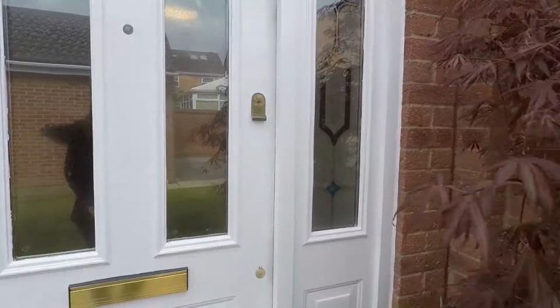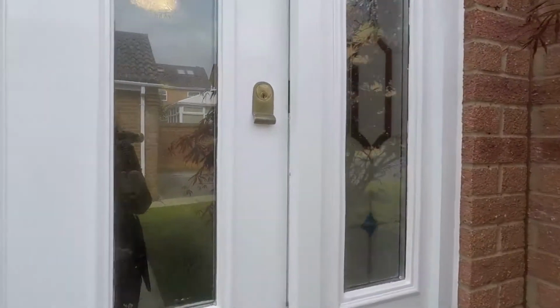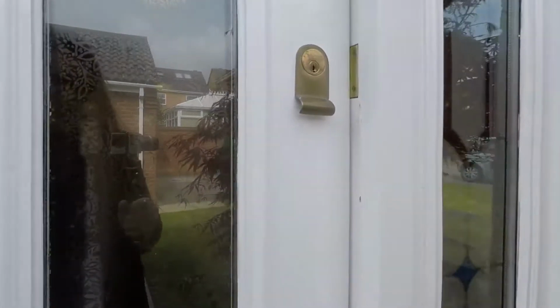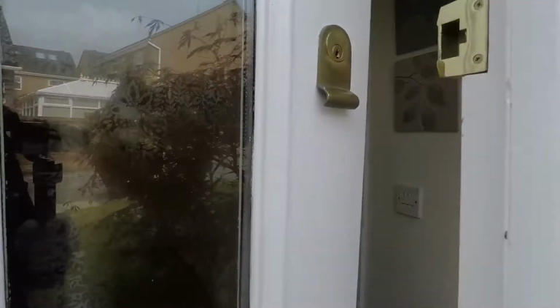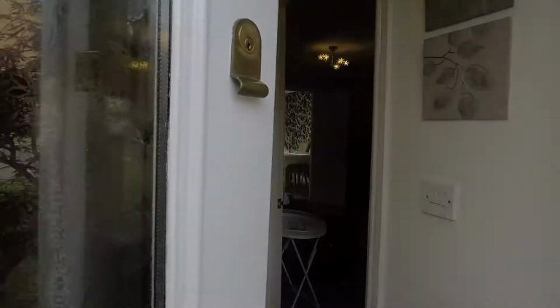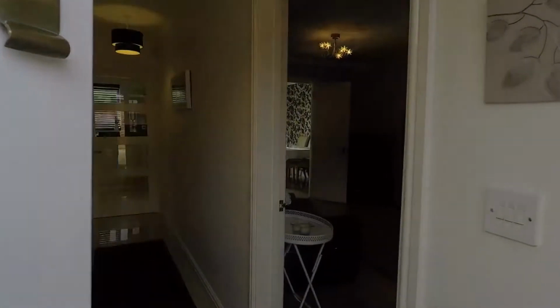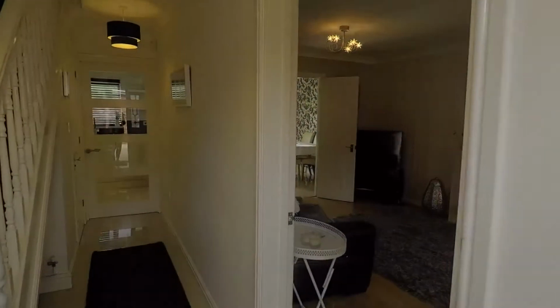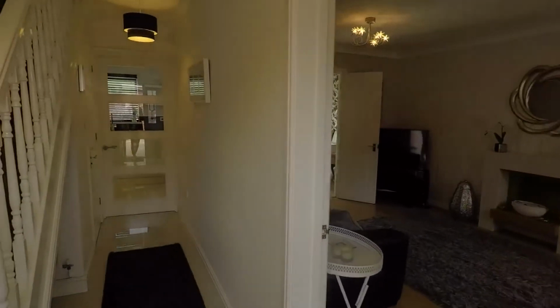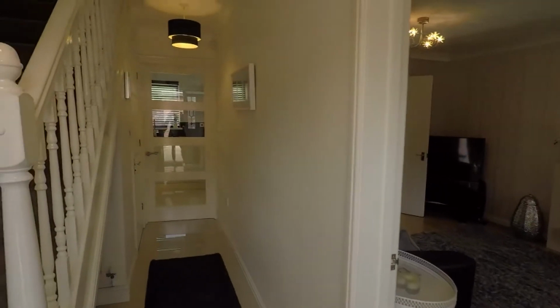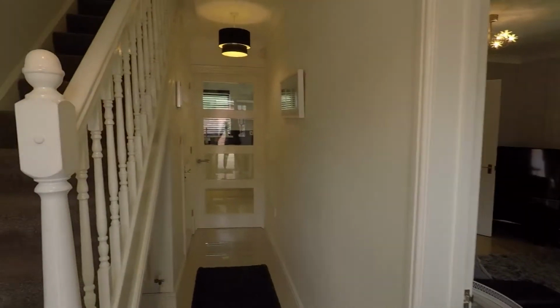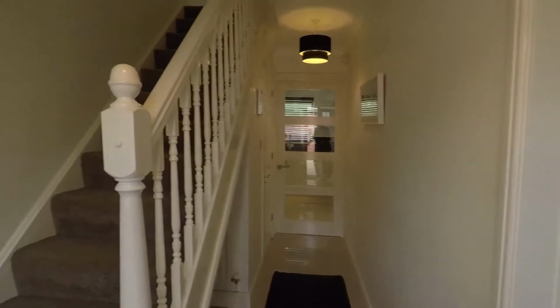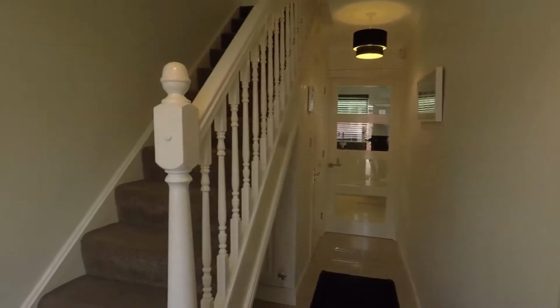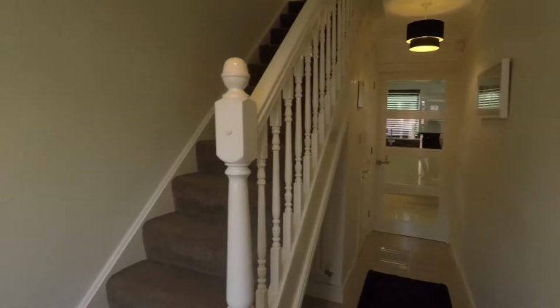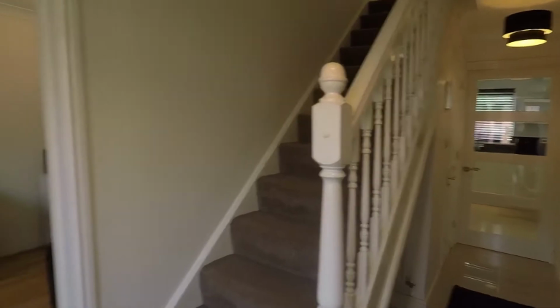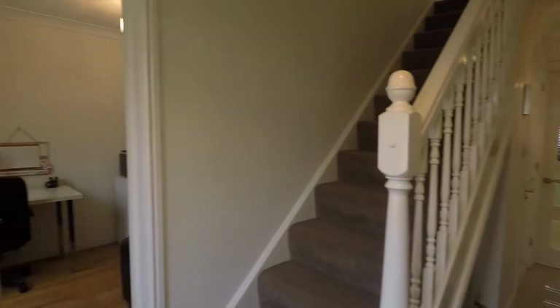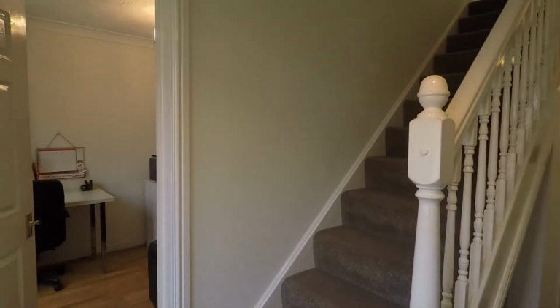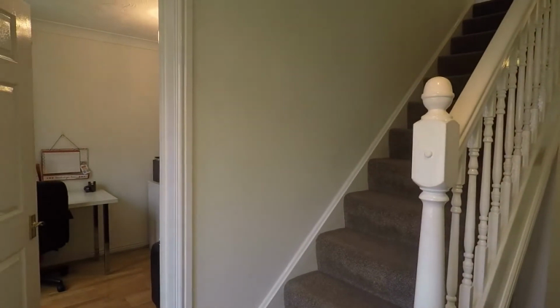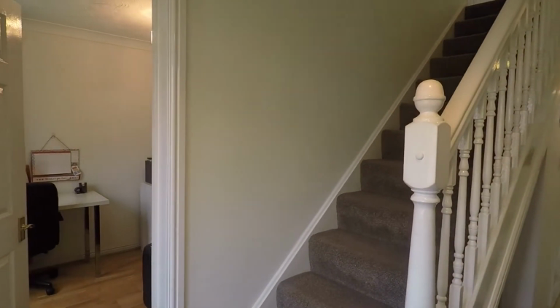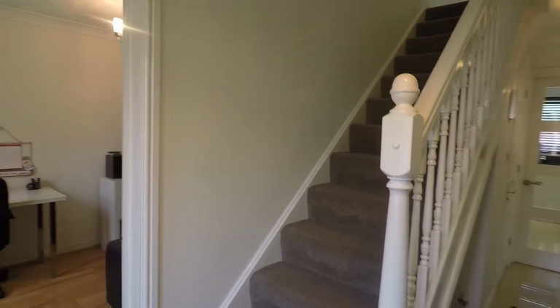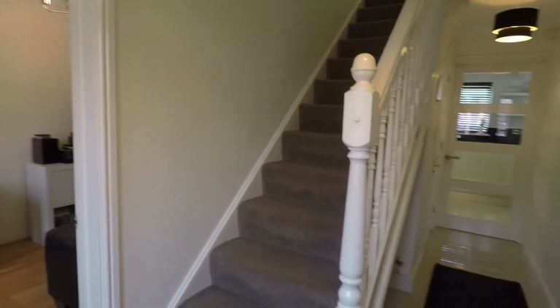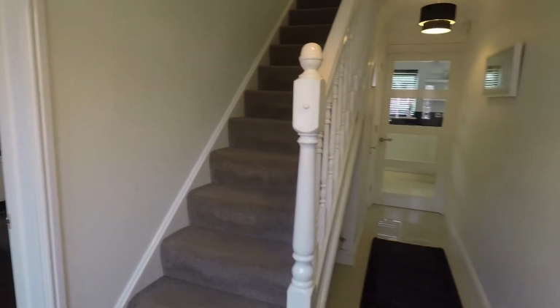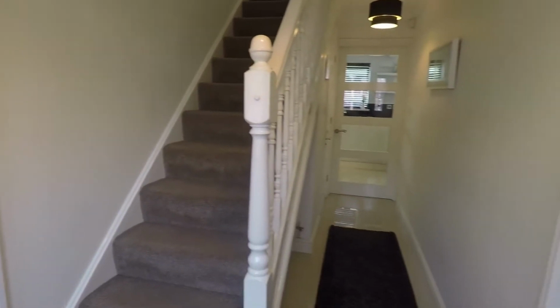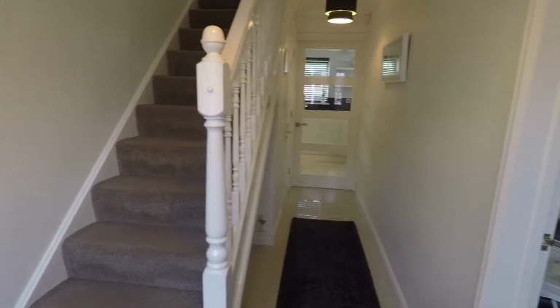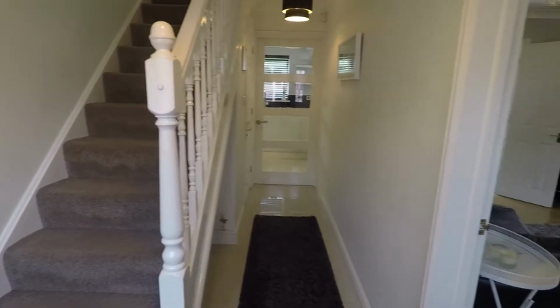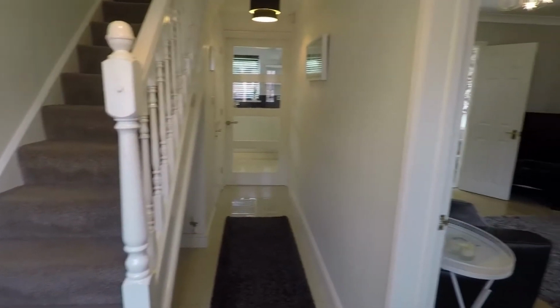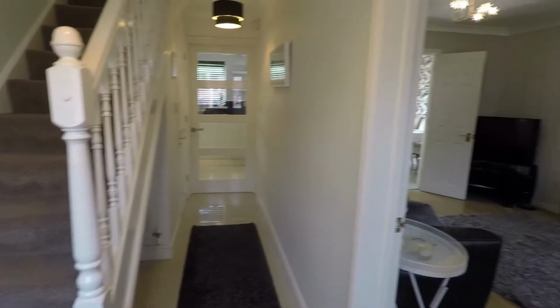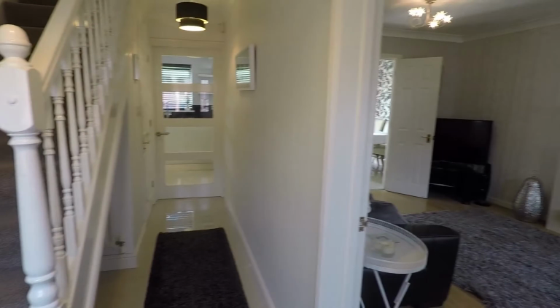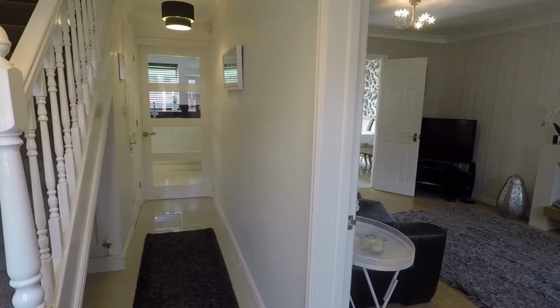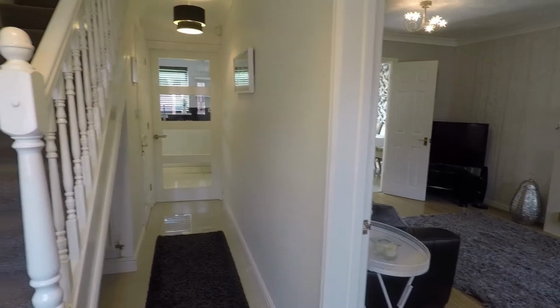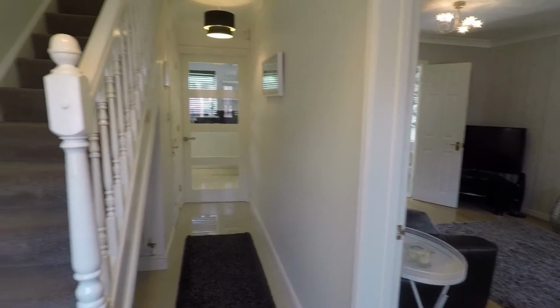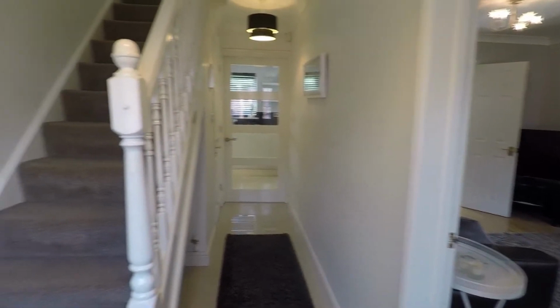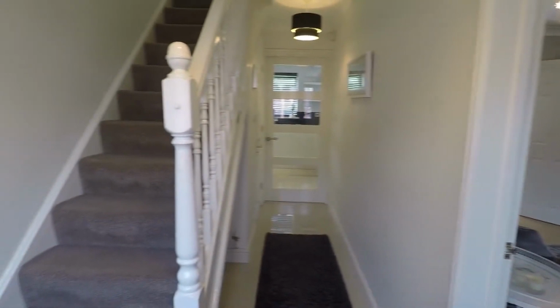Entering the house, we step into a spacious hallway. From here you have access to all the downstairs rooms and the stairs leading up to the first floor.